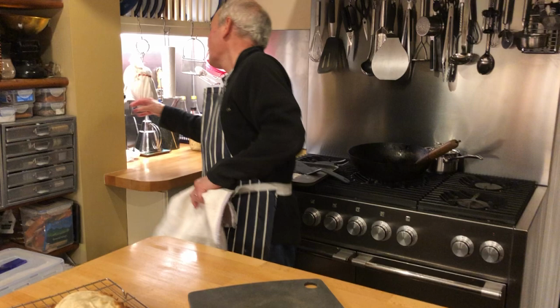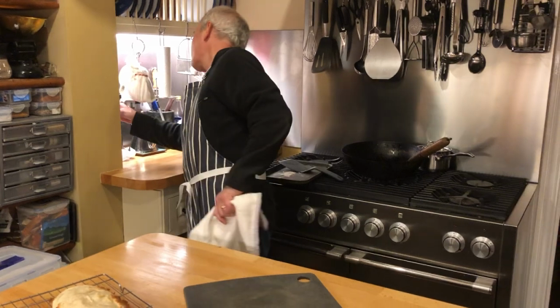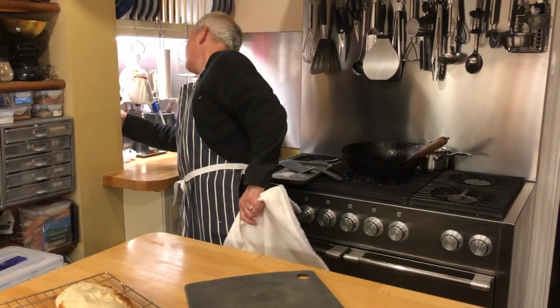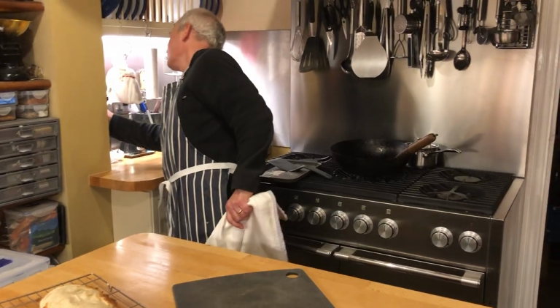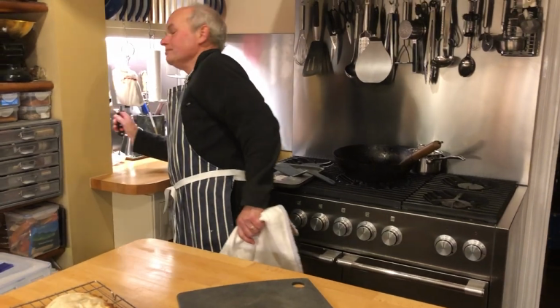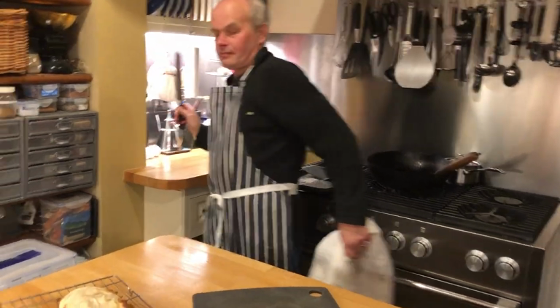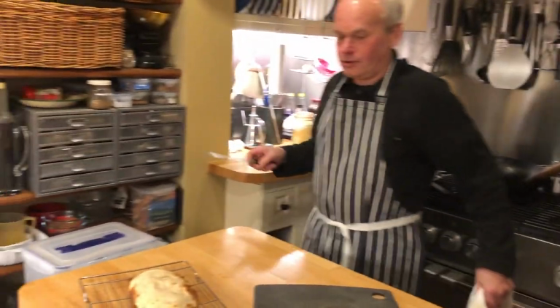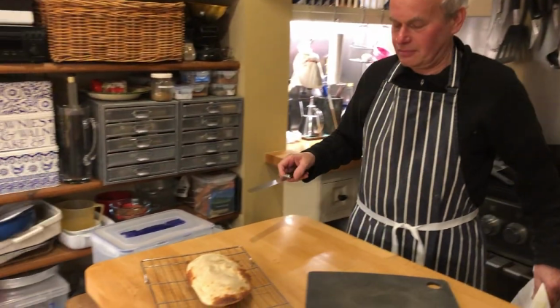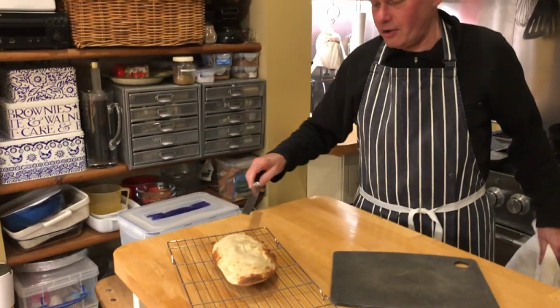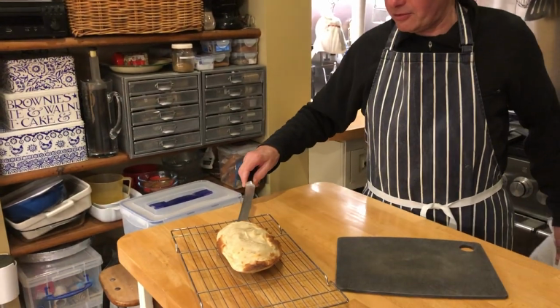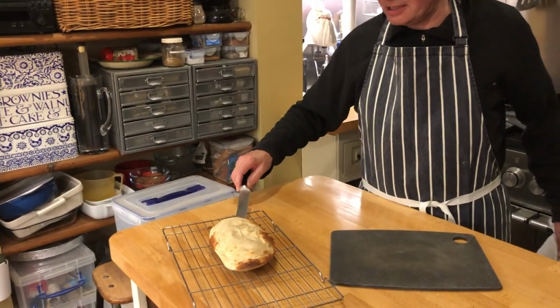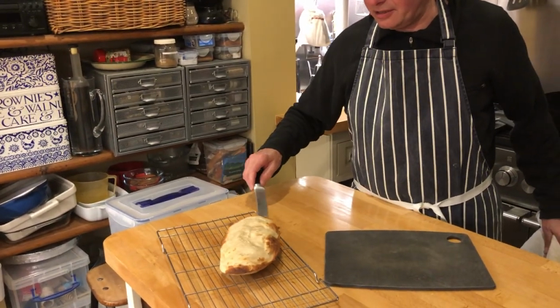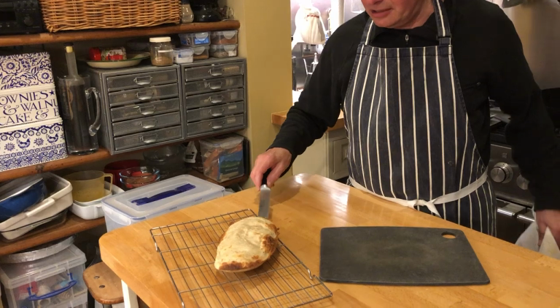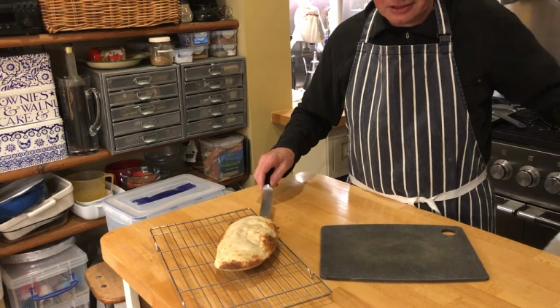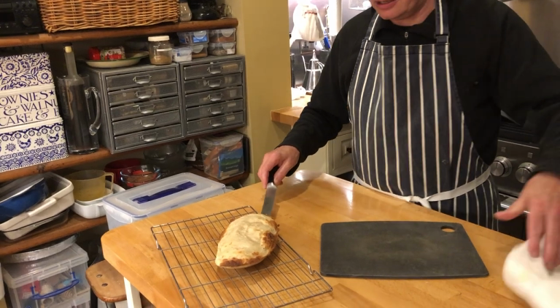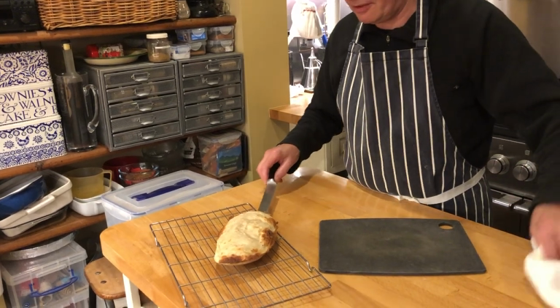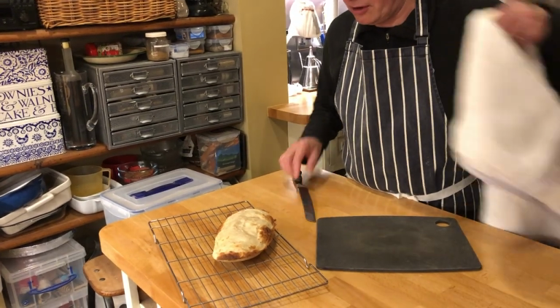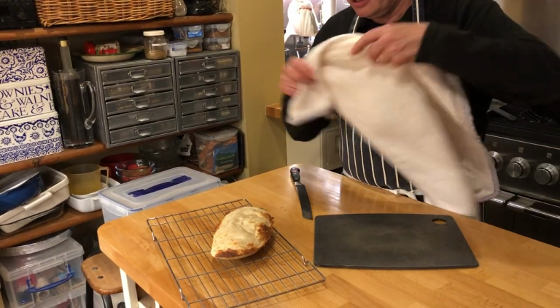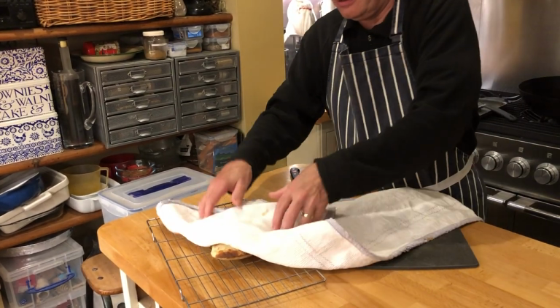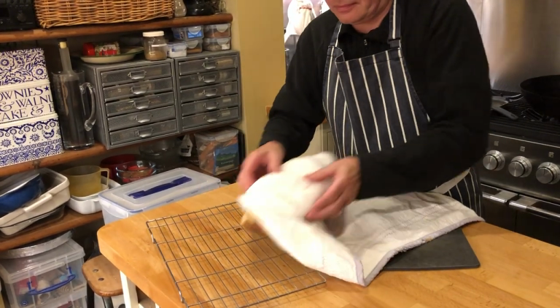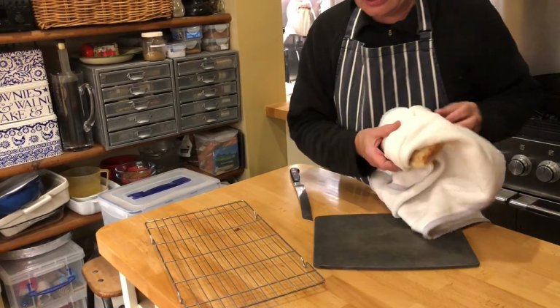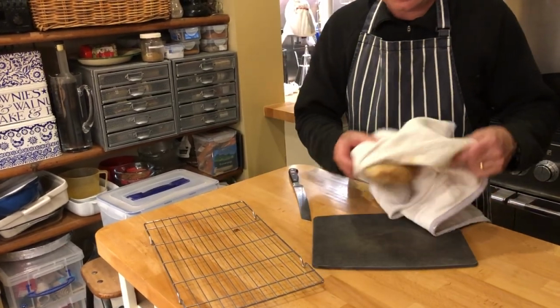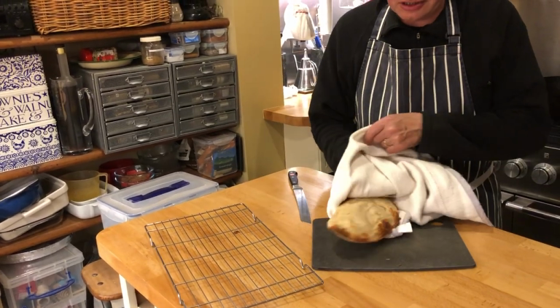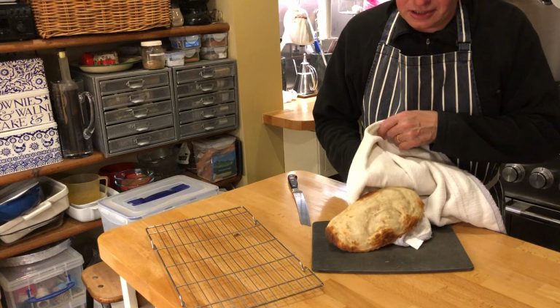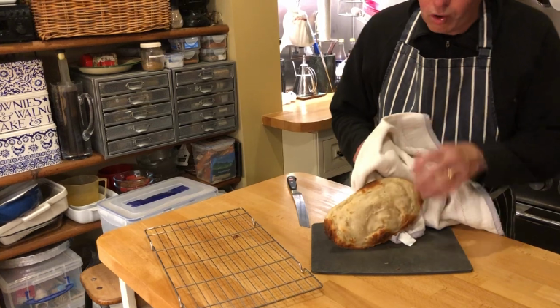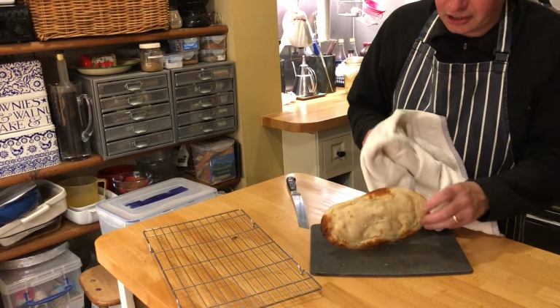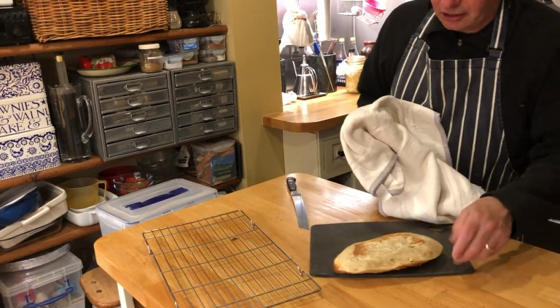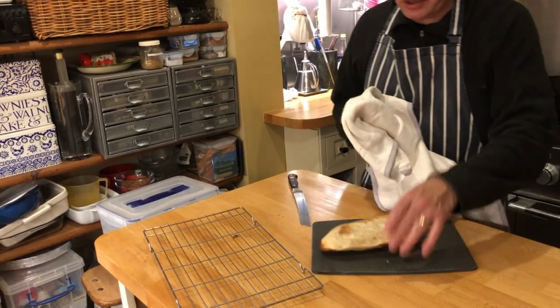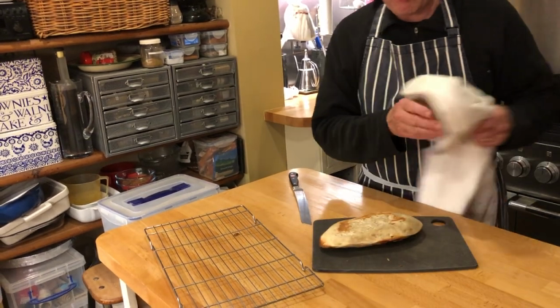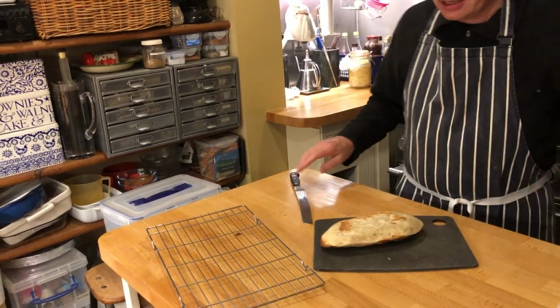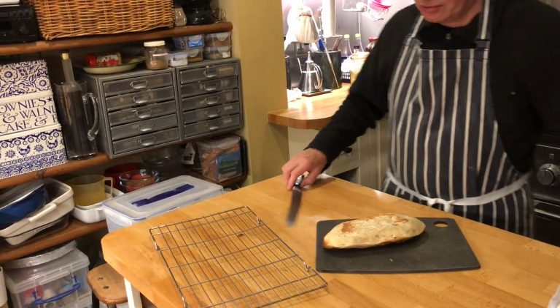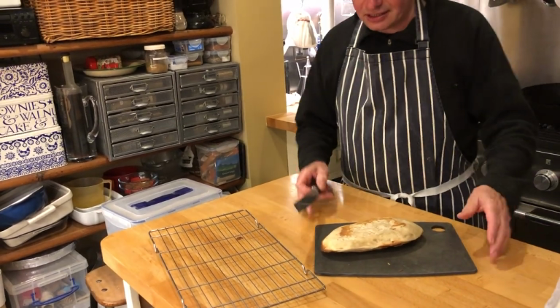We'll get the bread knife of doom, which my lovely wife bought me for Christmas. And the first time I used it, I sliced the end of my finger open. And let's just slice it open and see what wonderful bready delights await us.